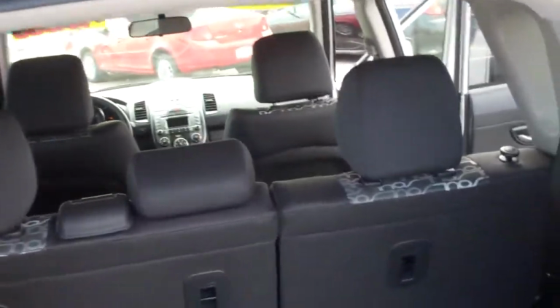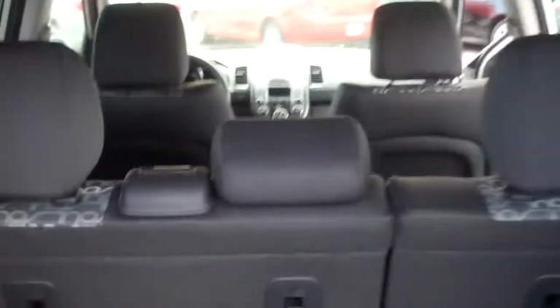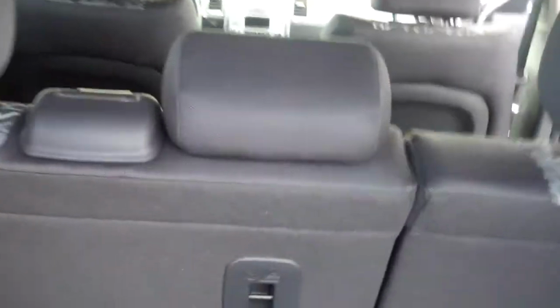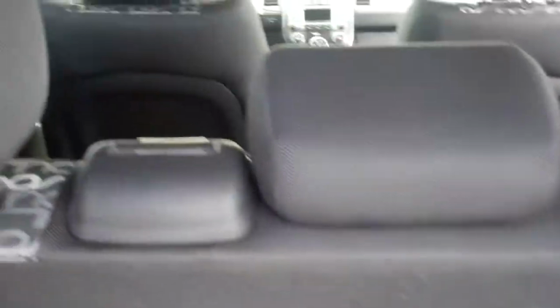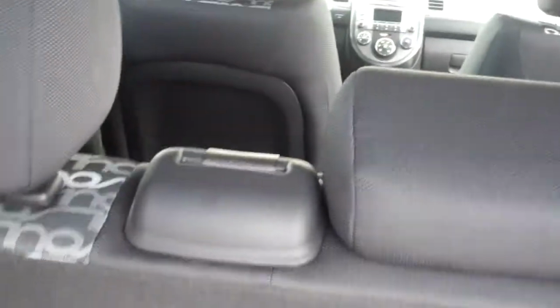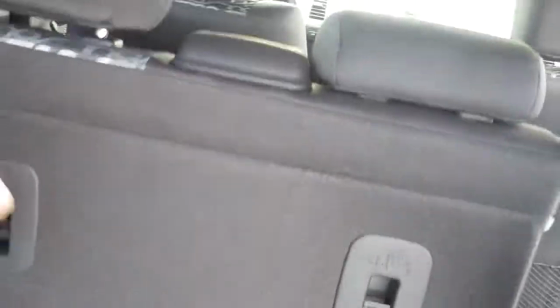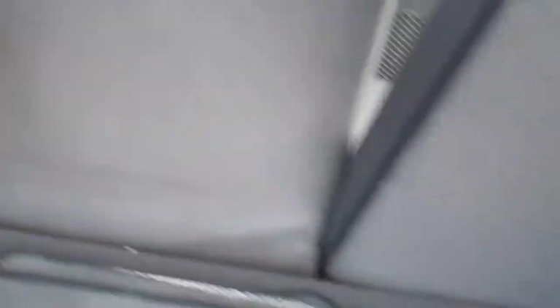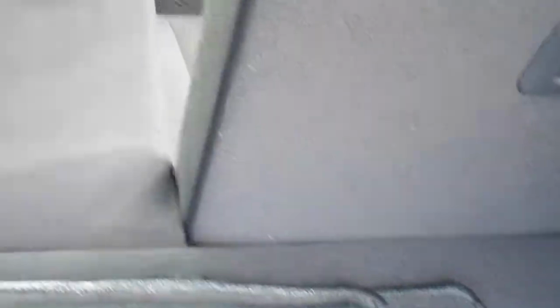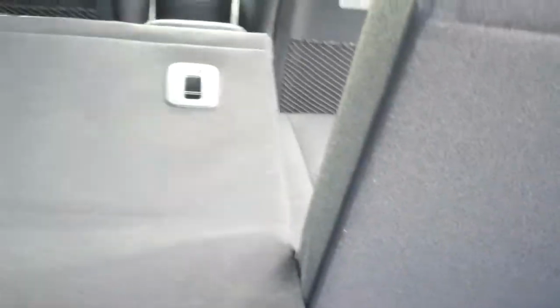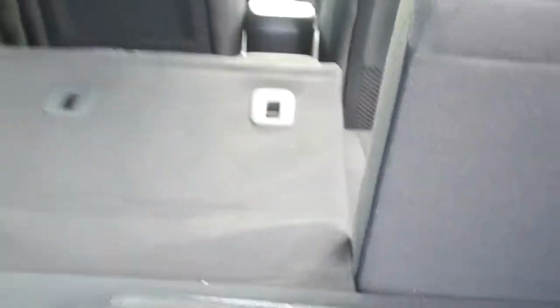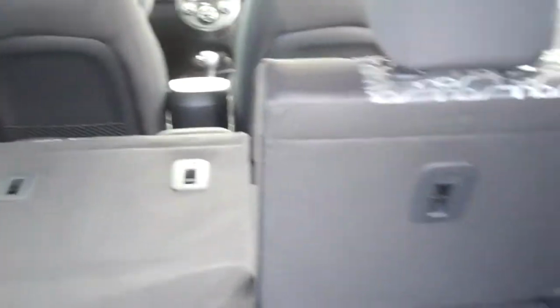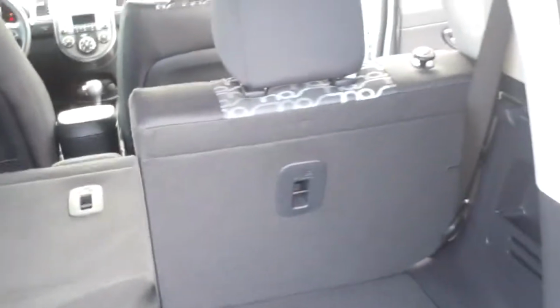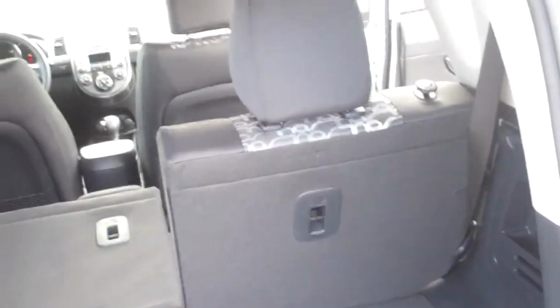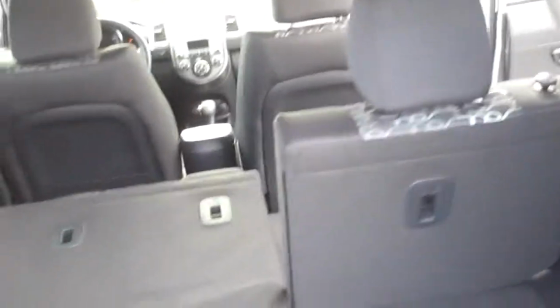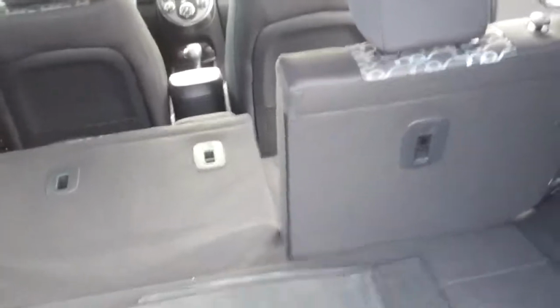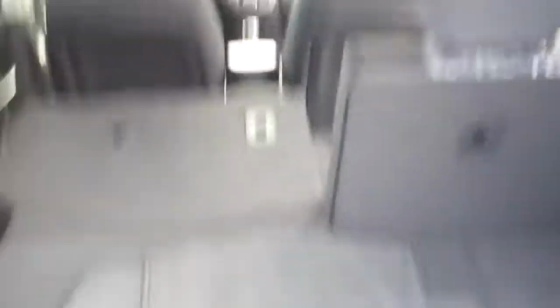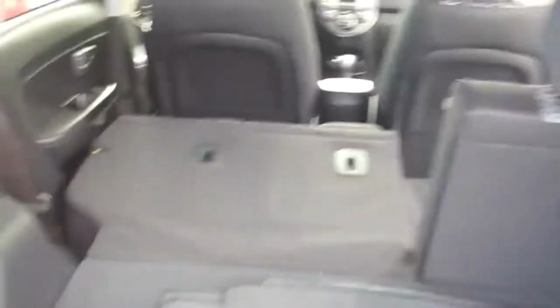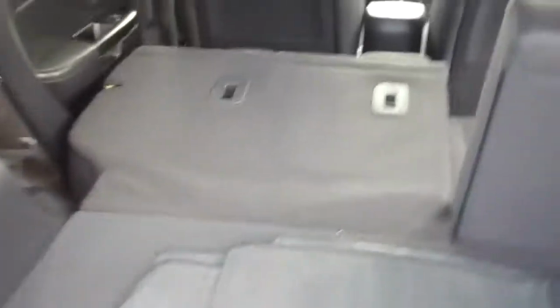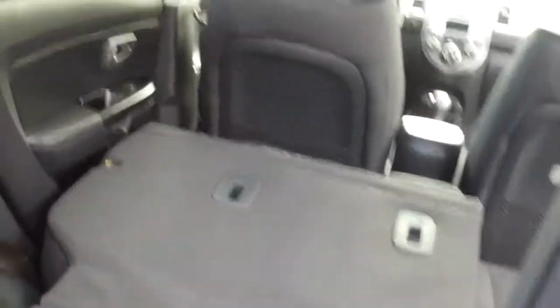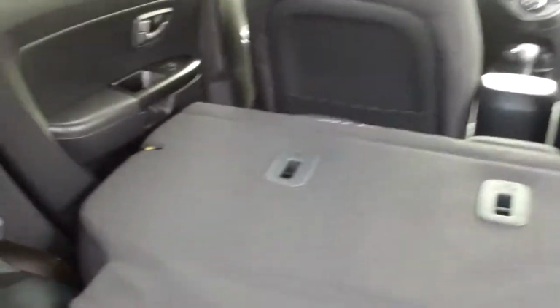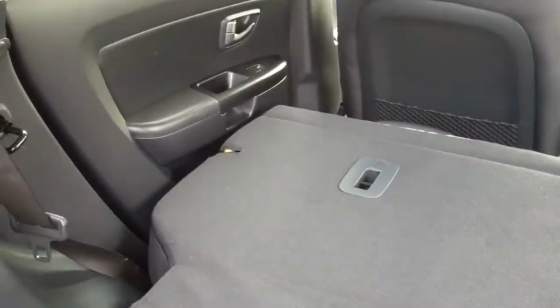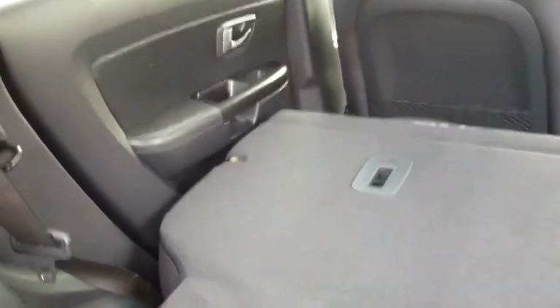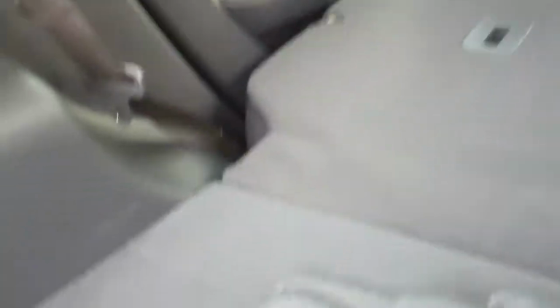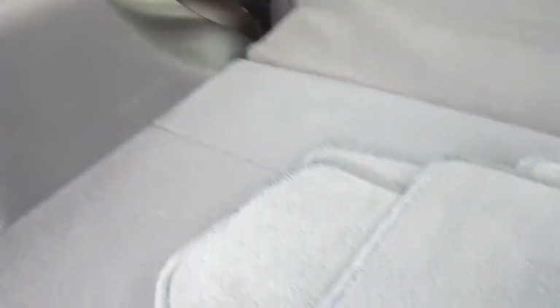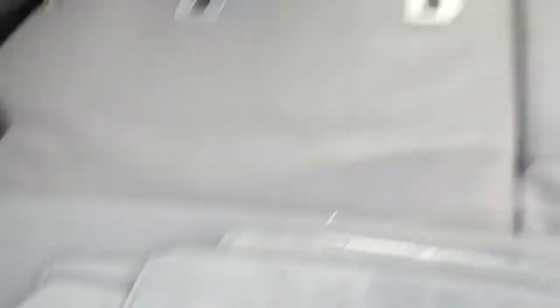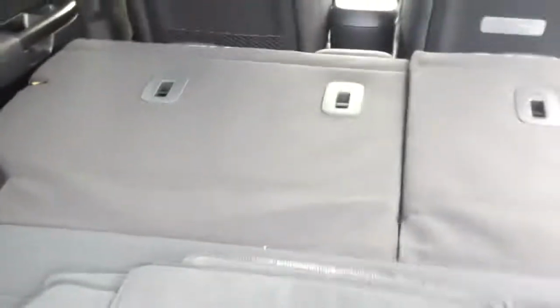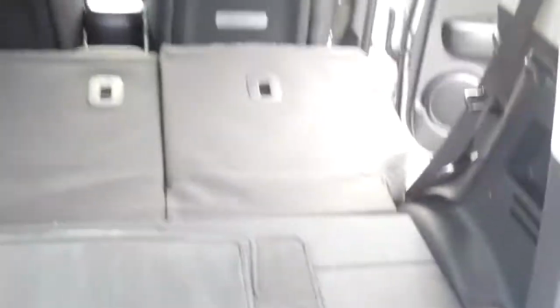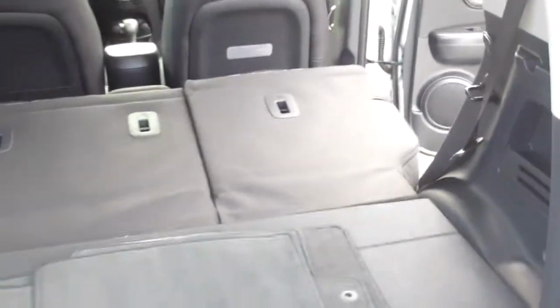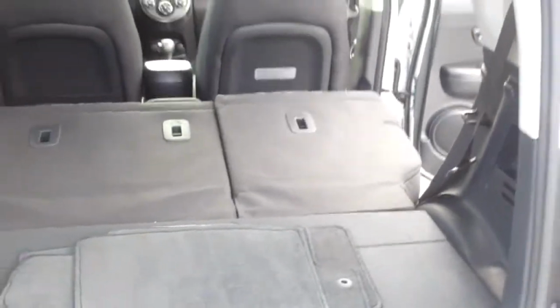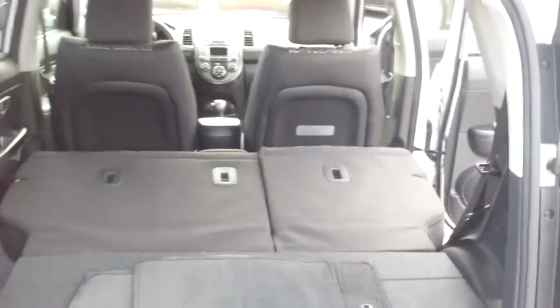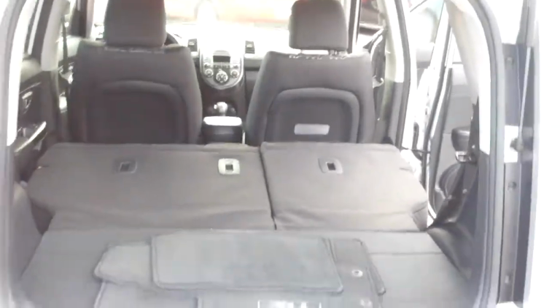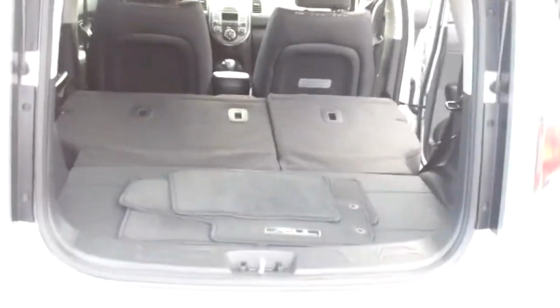All these seats fold down. I think your husband said she's a college girl, so if you're going back and forth to school, there's certainly a lot of storage in the back of here.